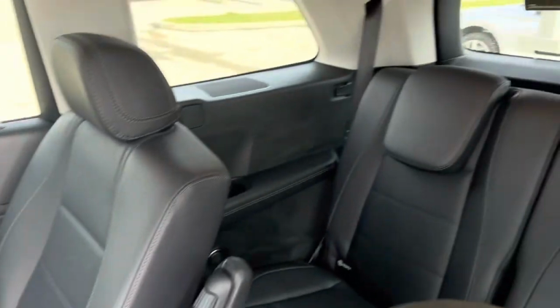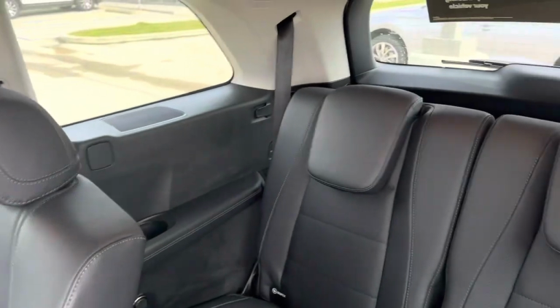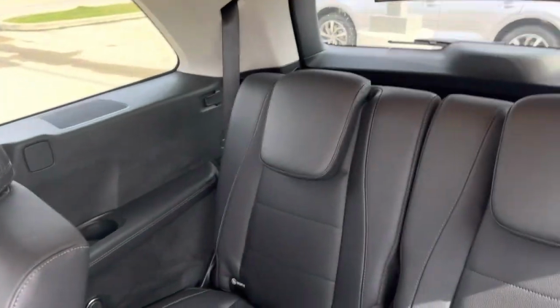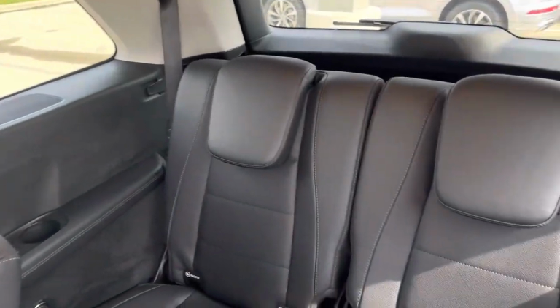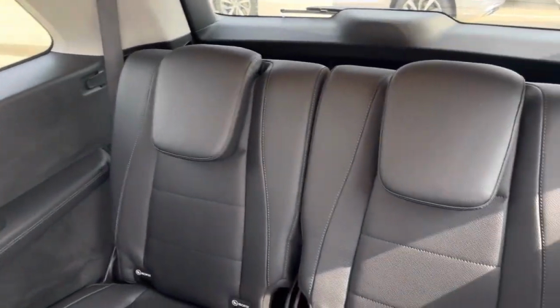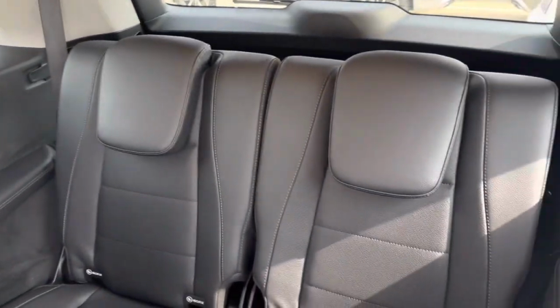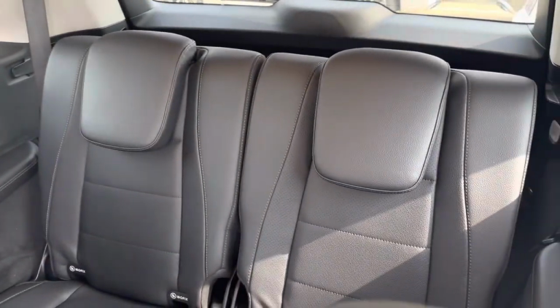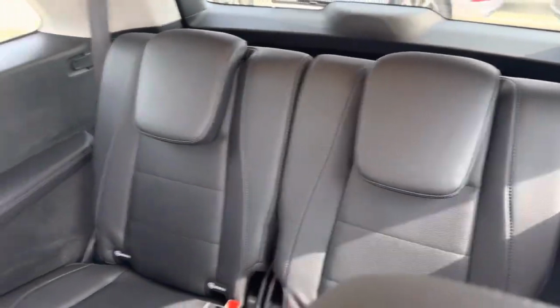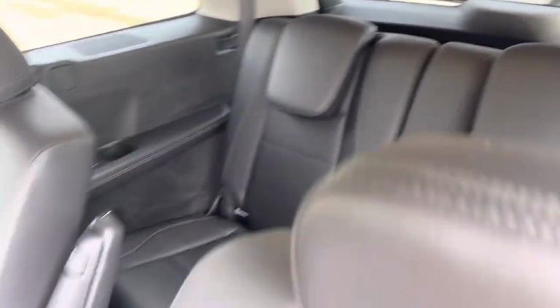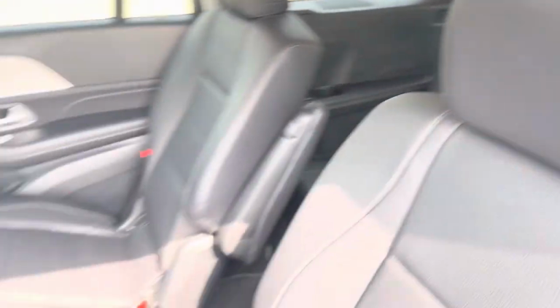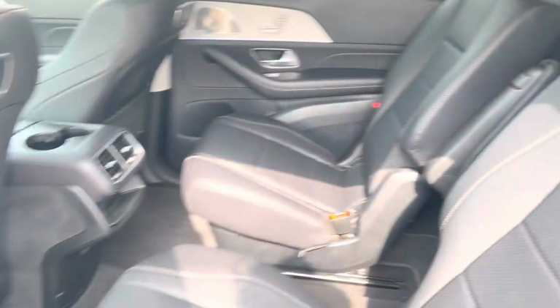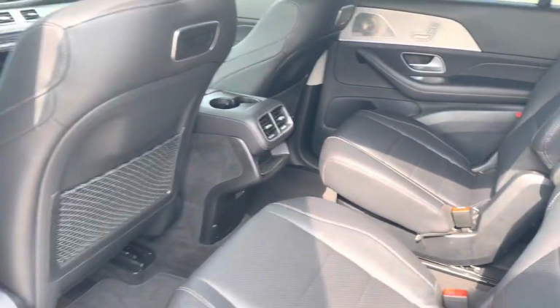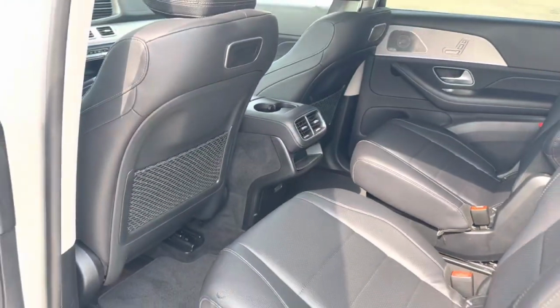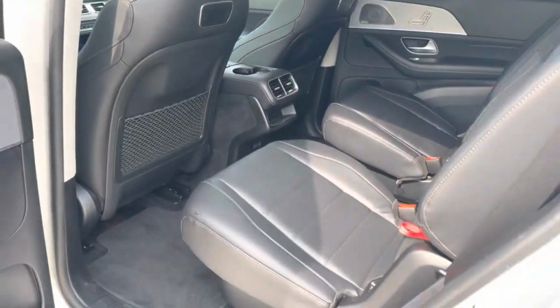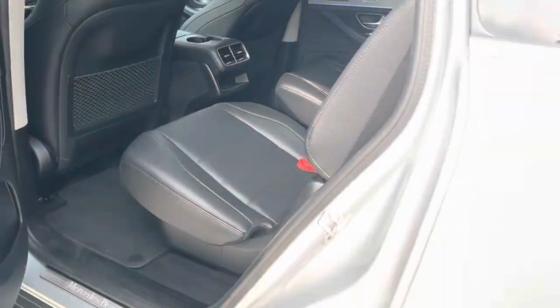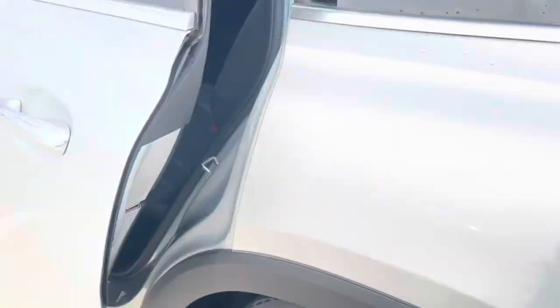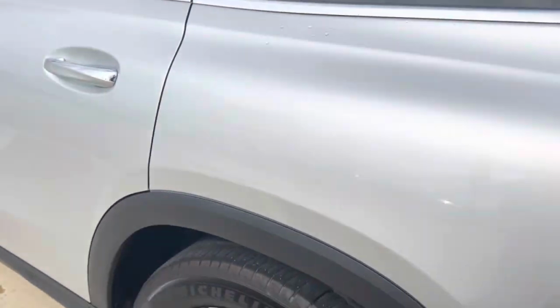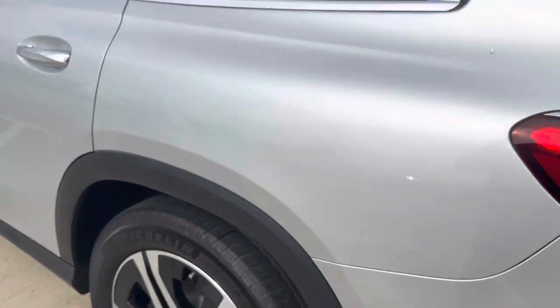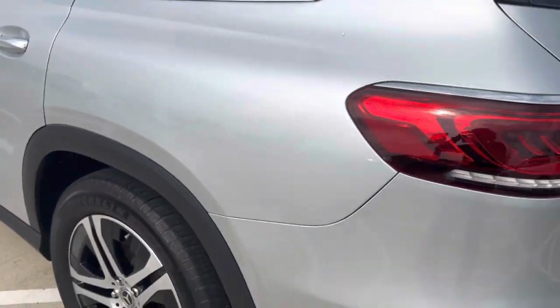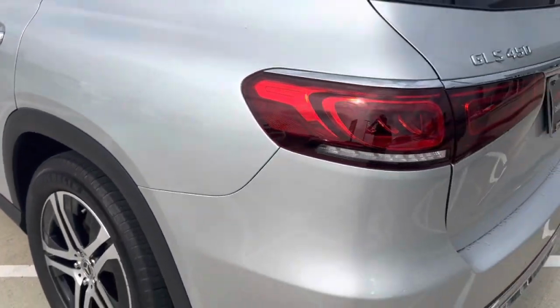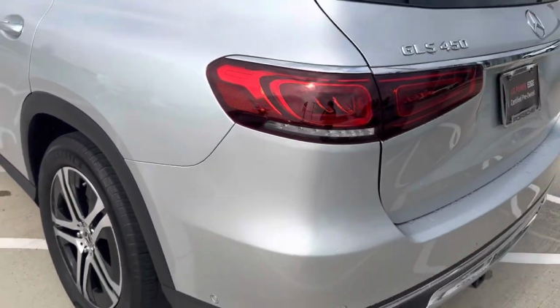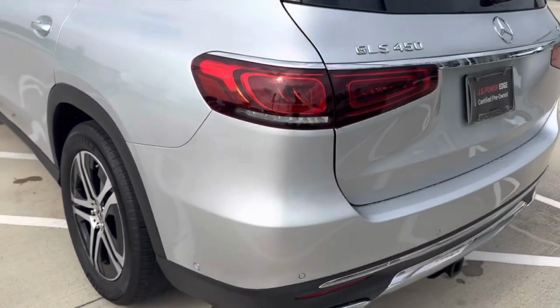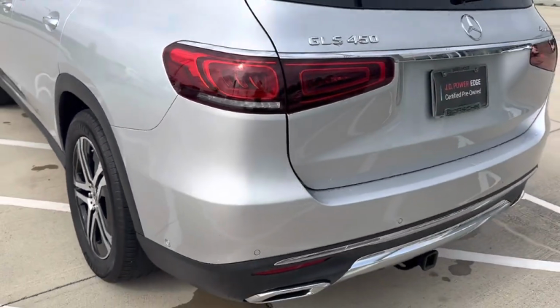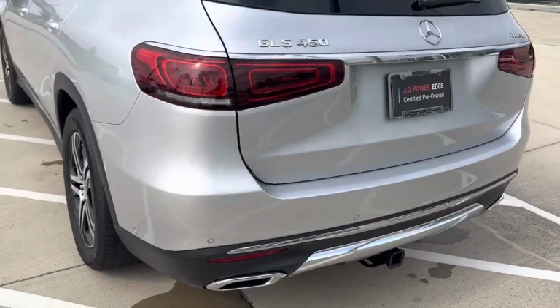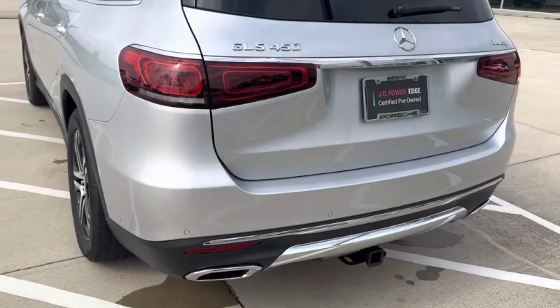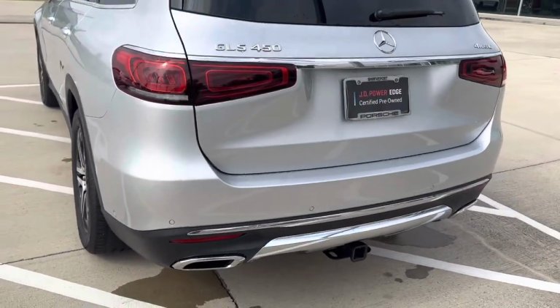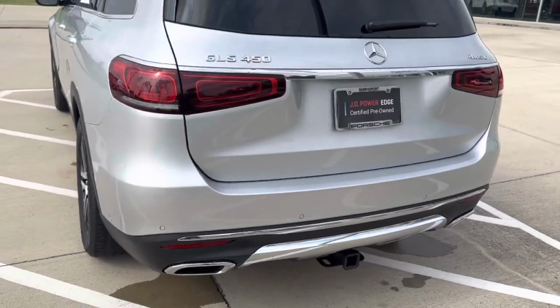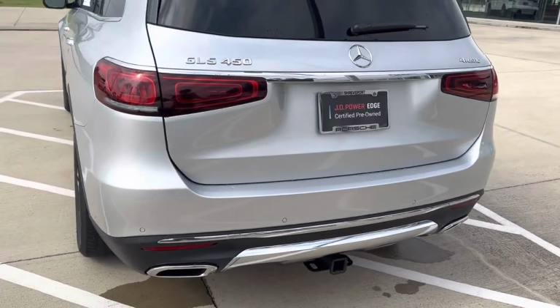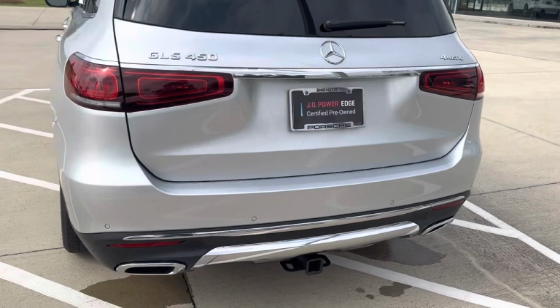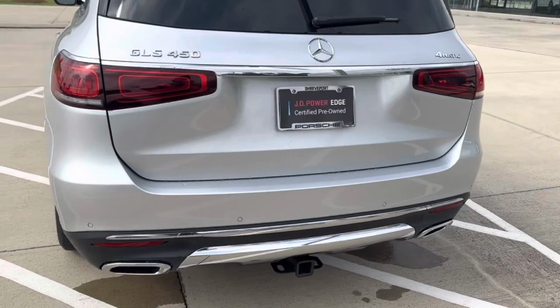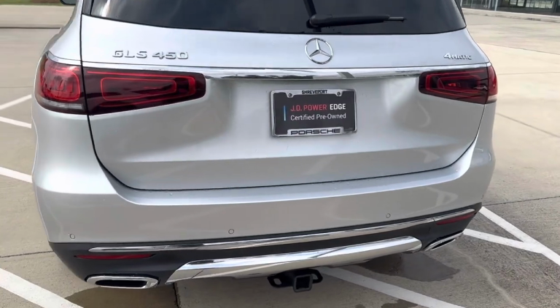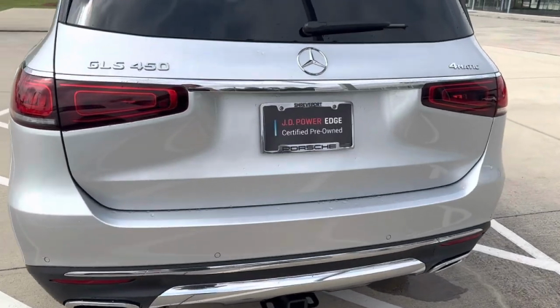Here is that third row — I will put it down for you to show the cargo space in a little bit. The back of the GLS: we've got dual exhaust, a tow package, LED taillights.